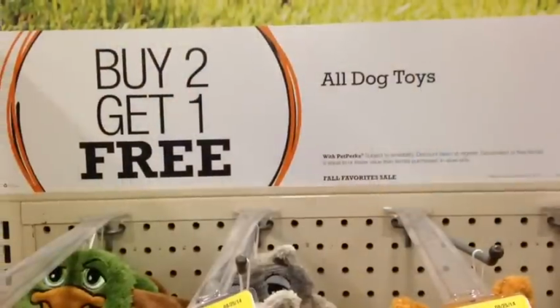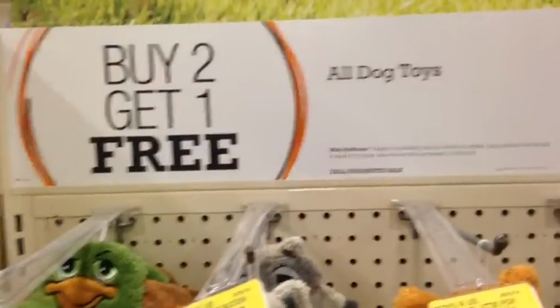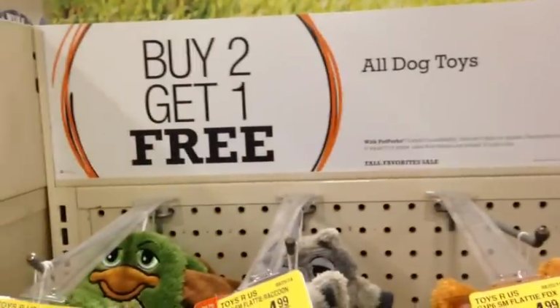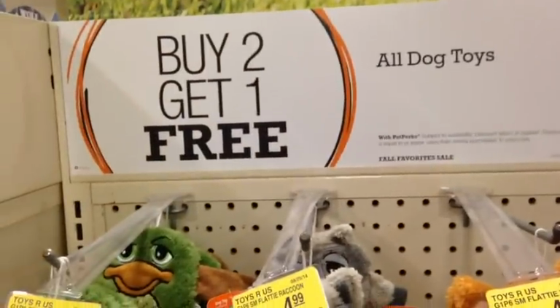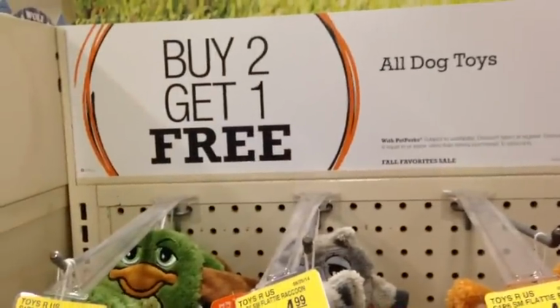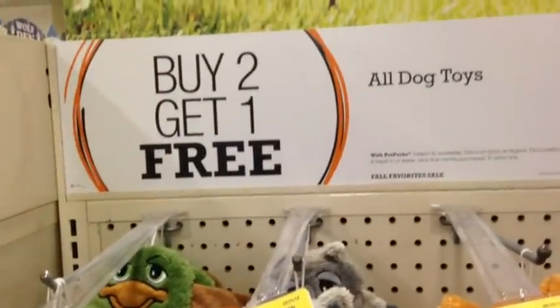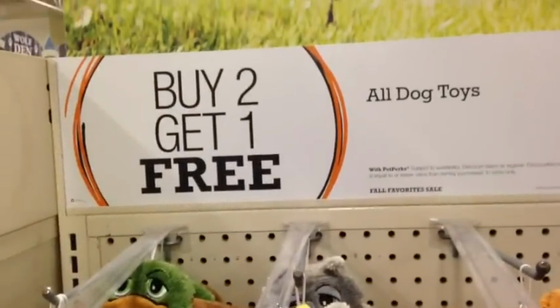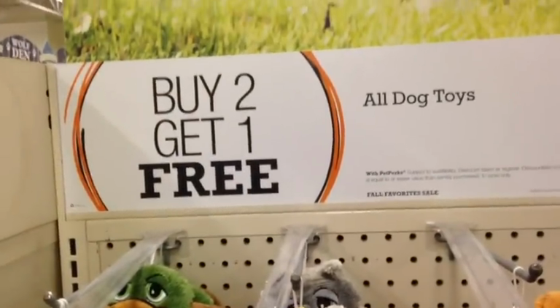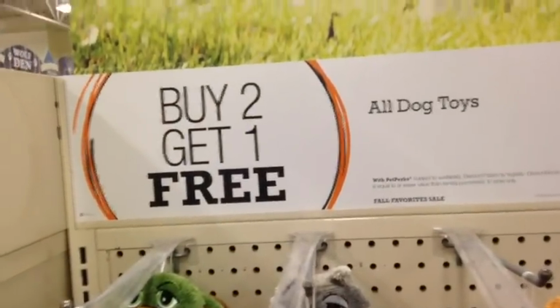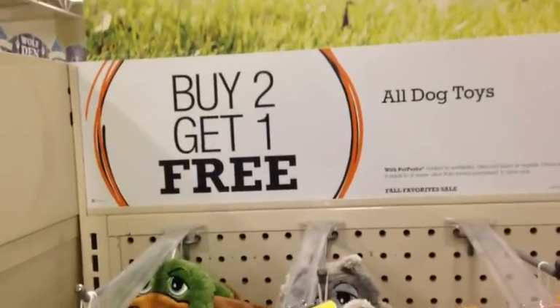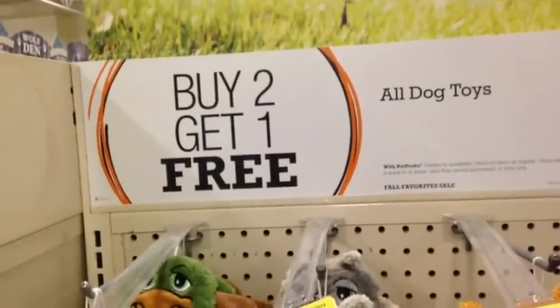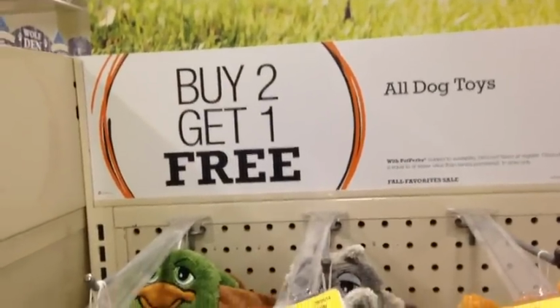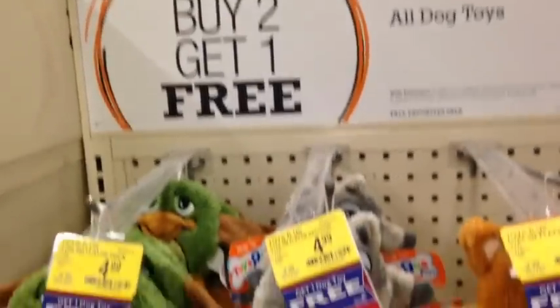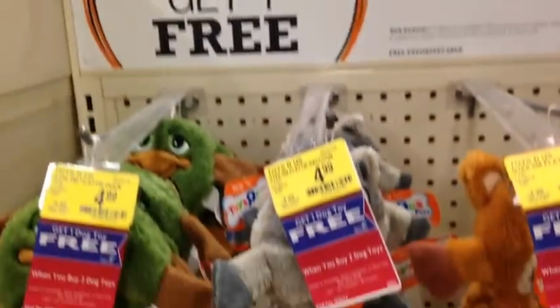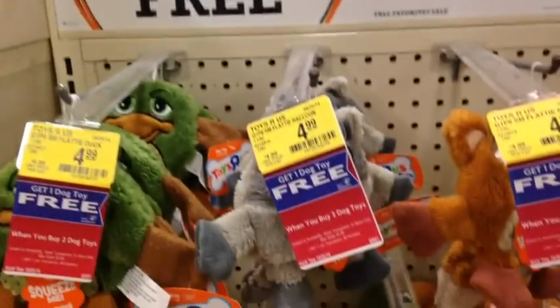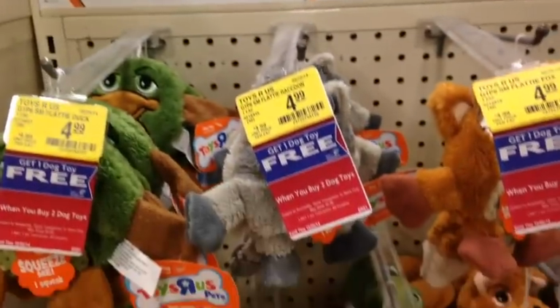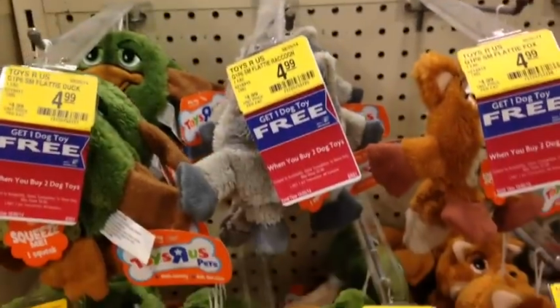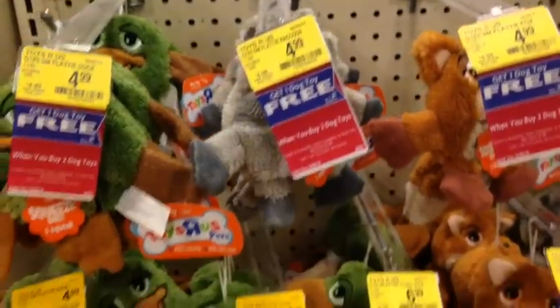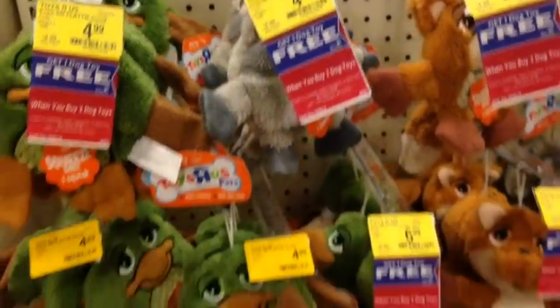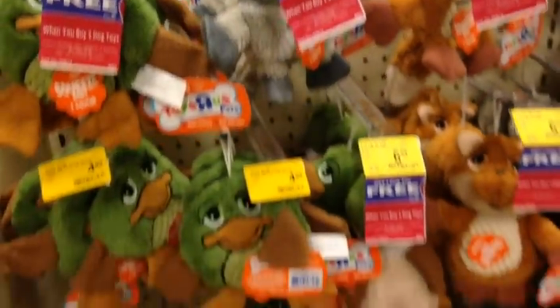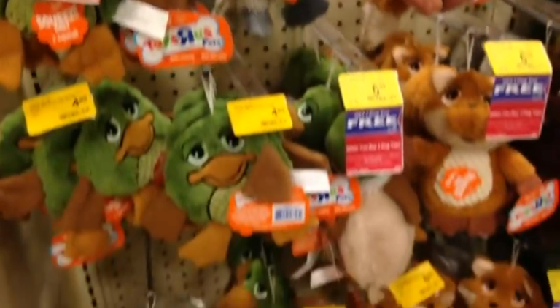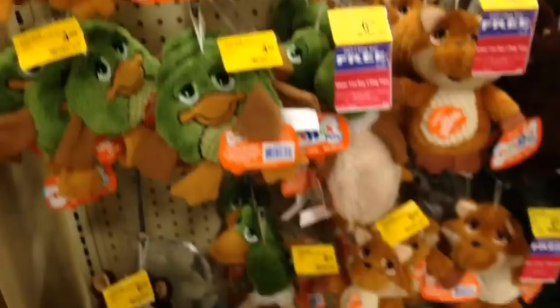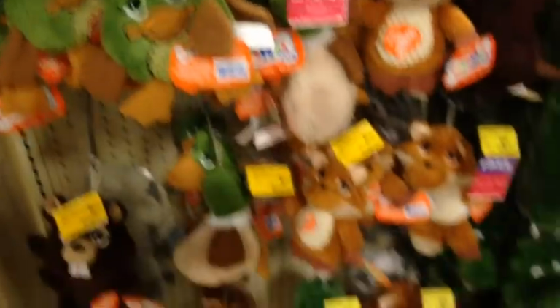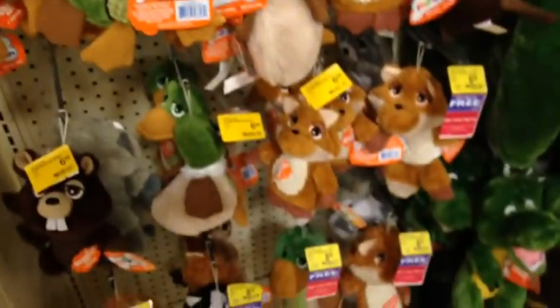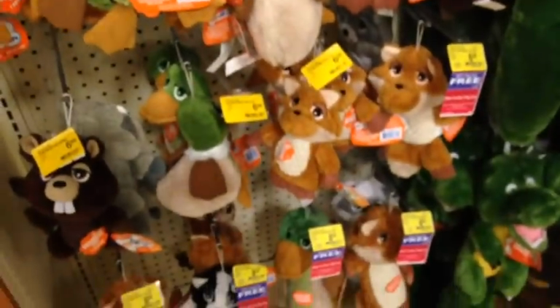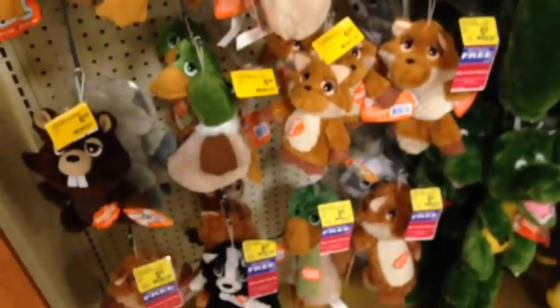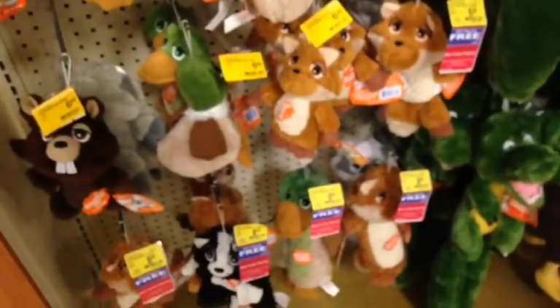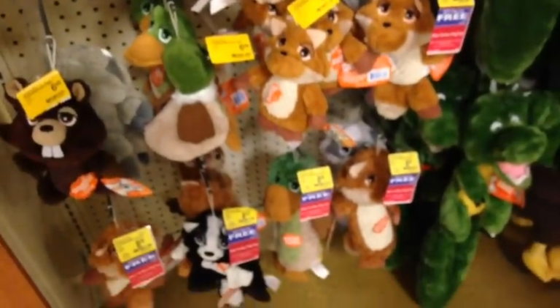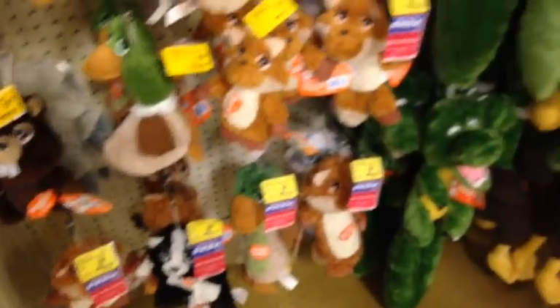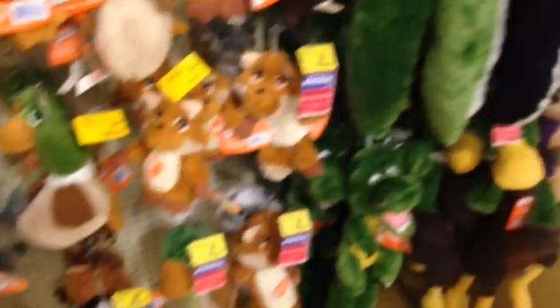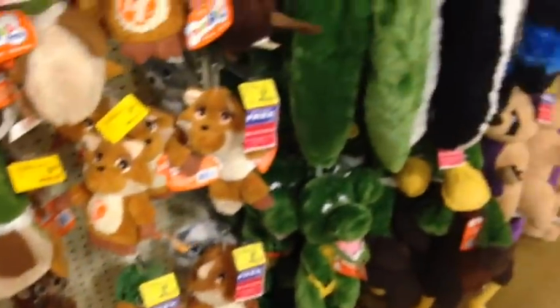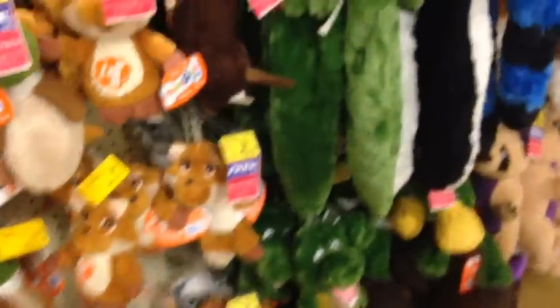So they have a sale at PetSmart for dog toys — buy two, get one free. These look like stuffed dog toys.